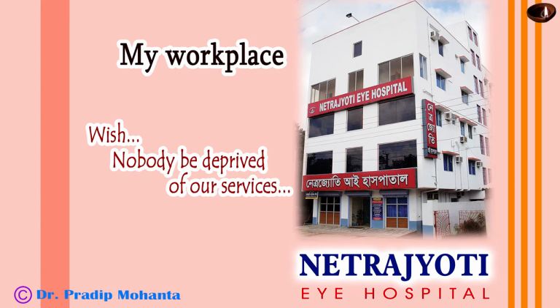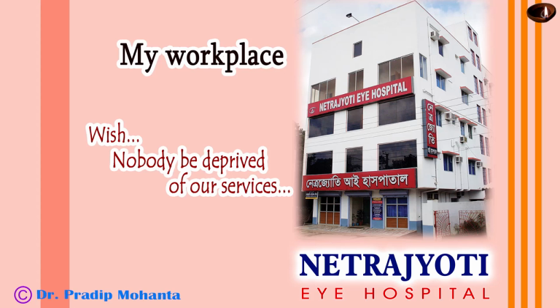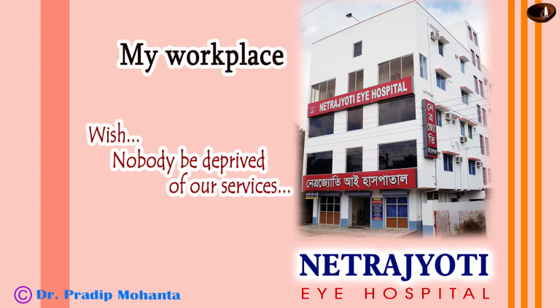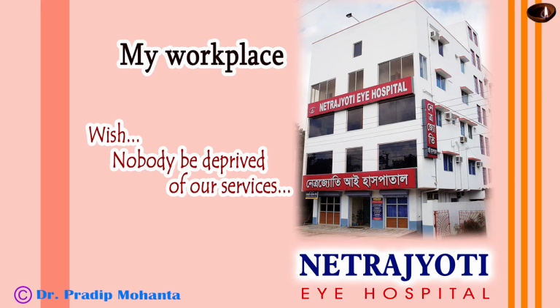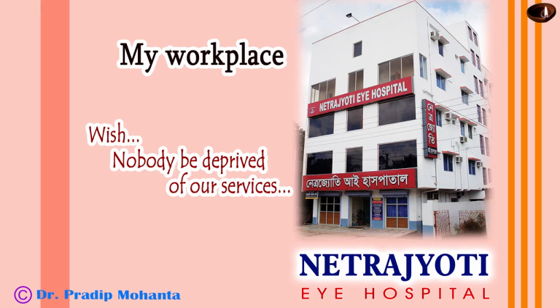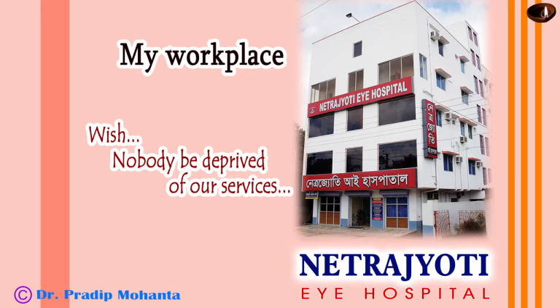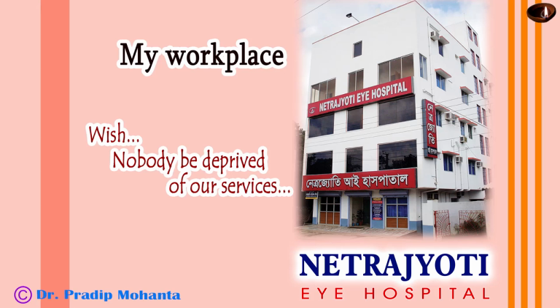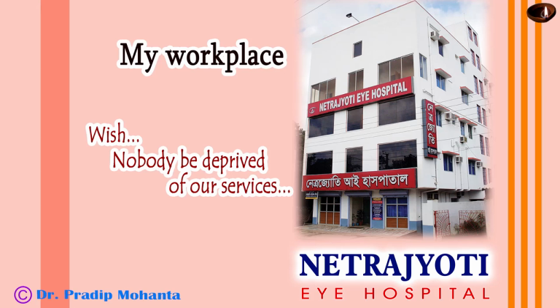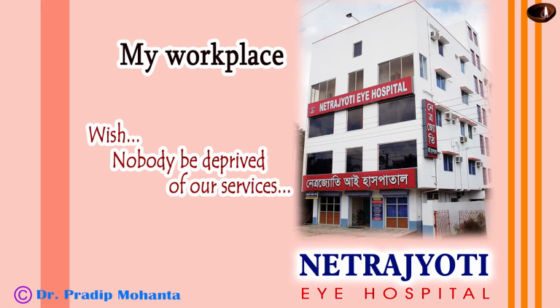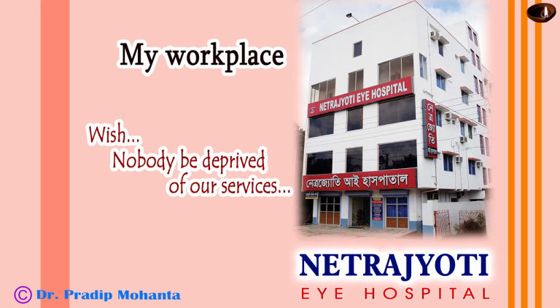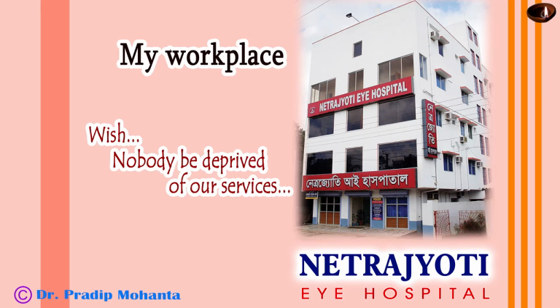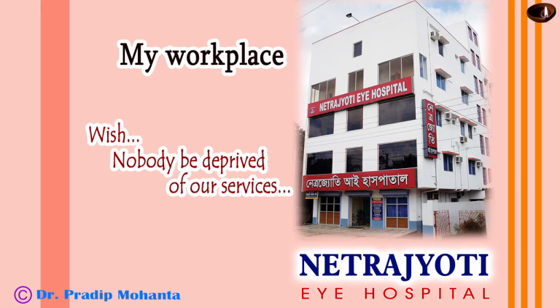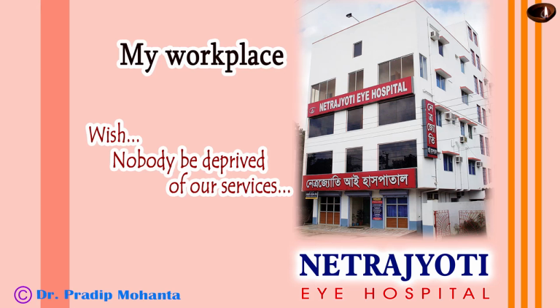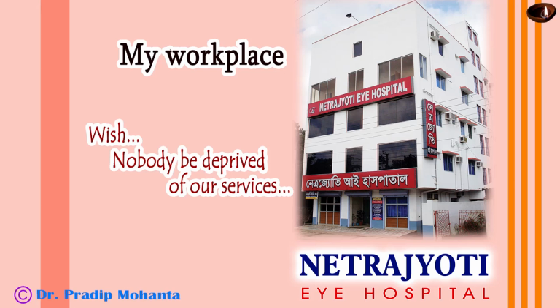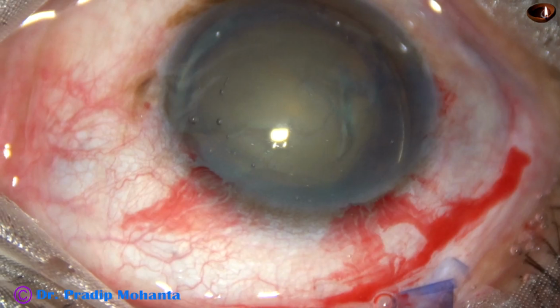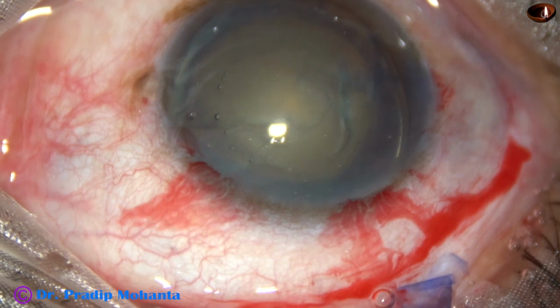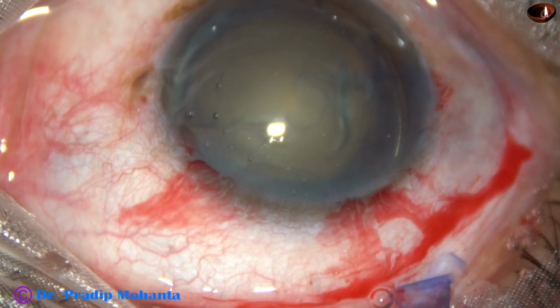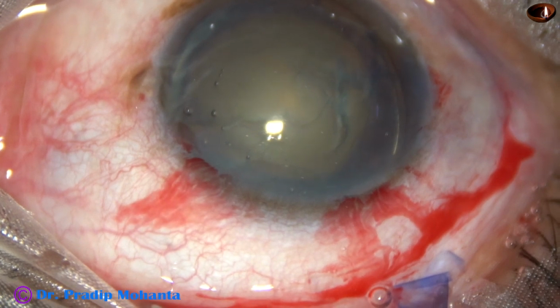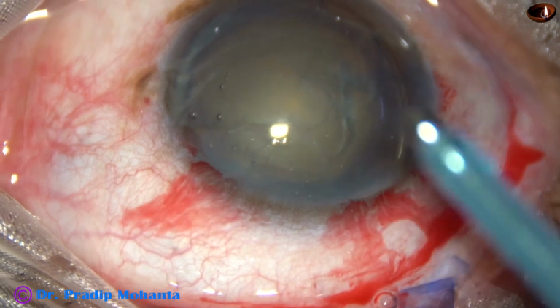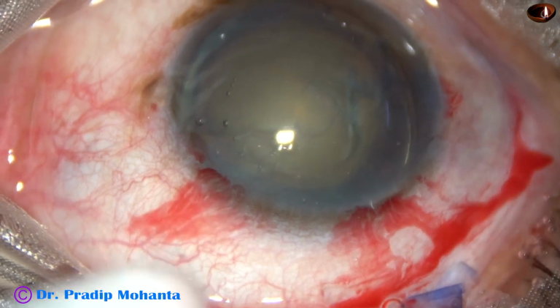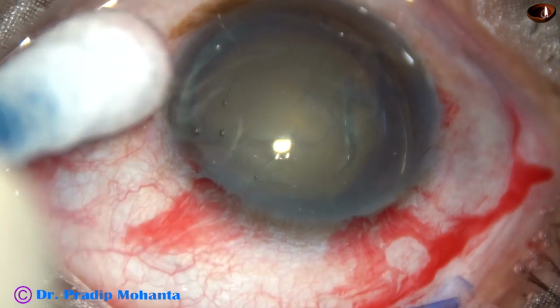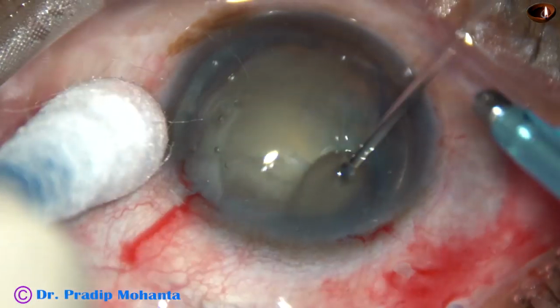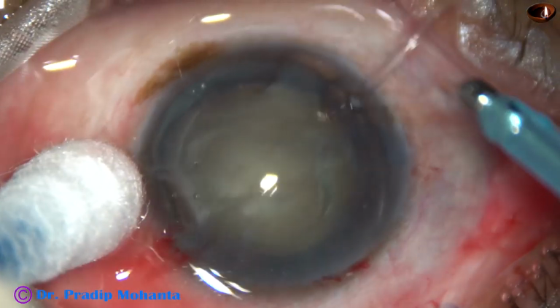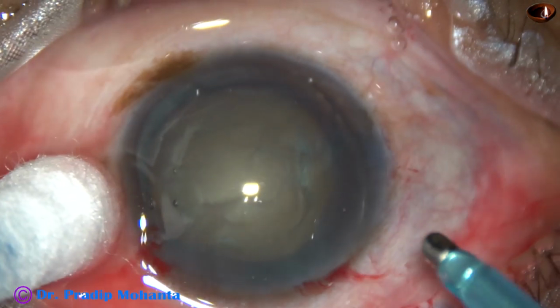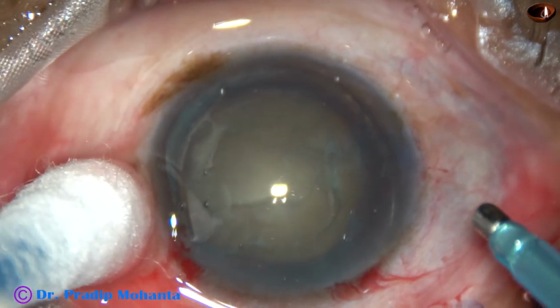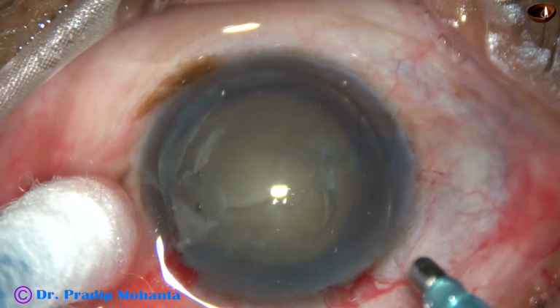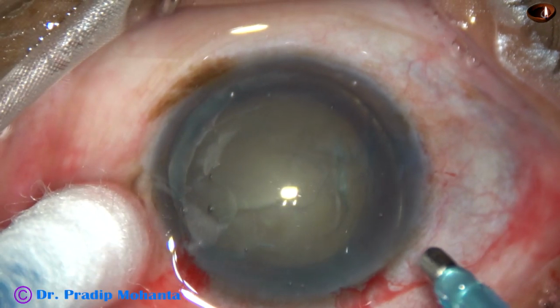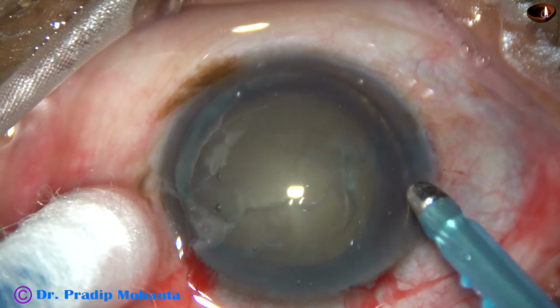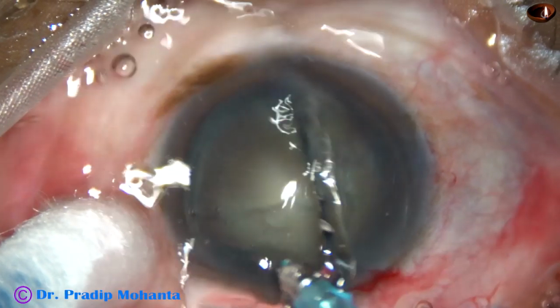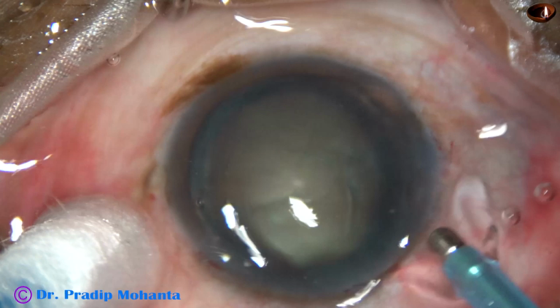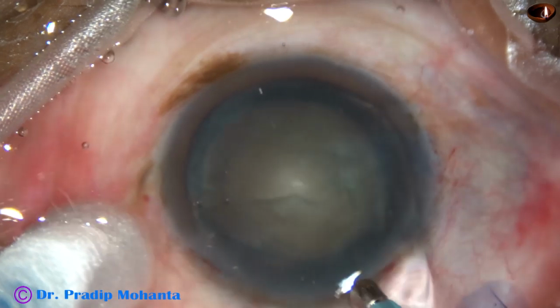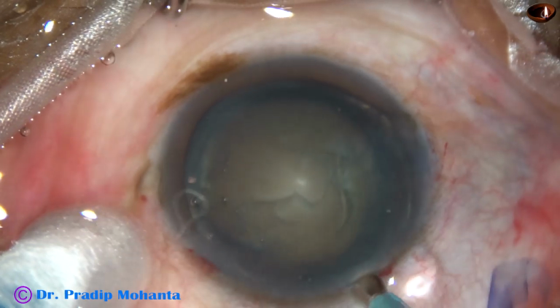Friends, welcome to my workplace at Ranaghat, West Bengal, India. In this video, I am going to demonstrate two cases of nucleus management by divide and conquer technique.